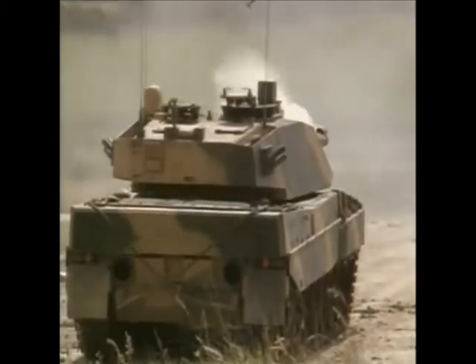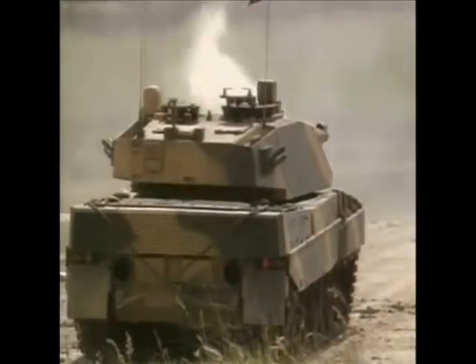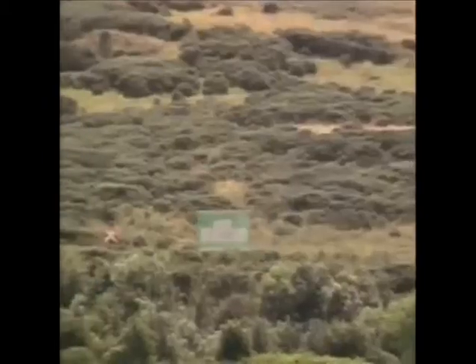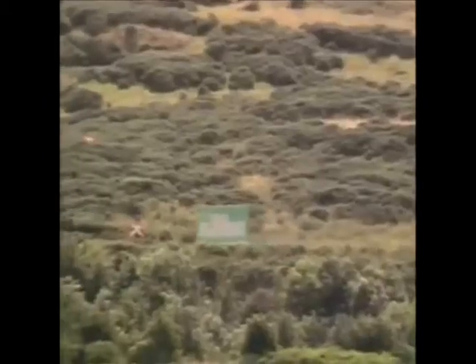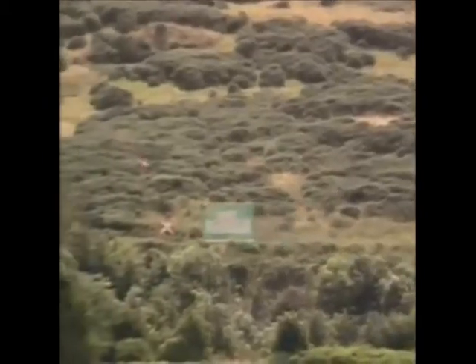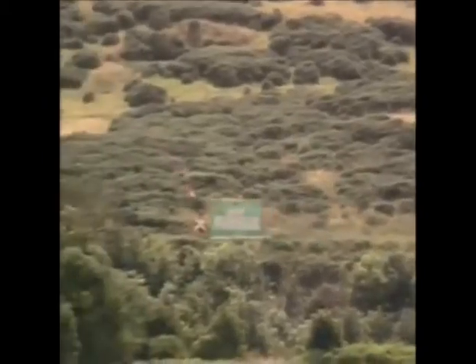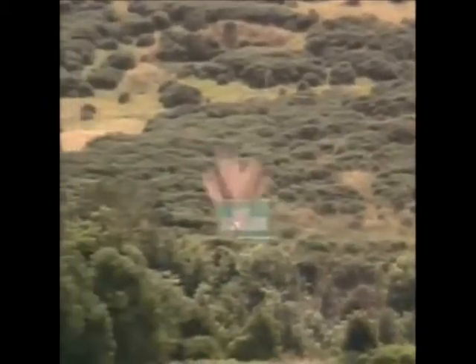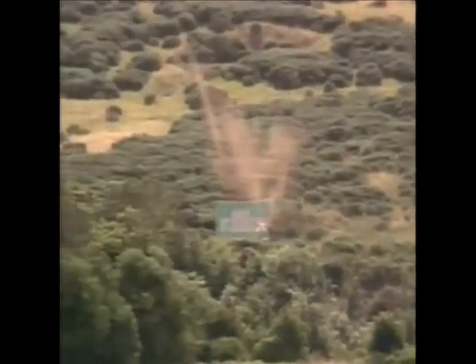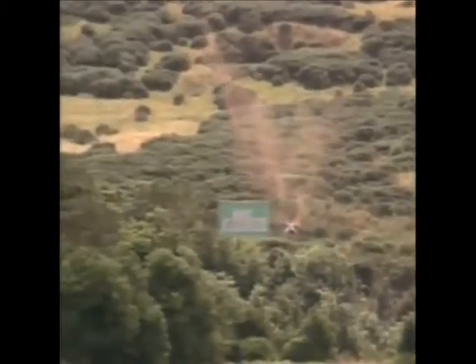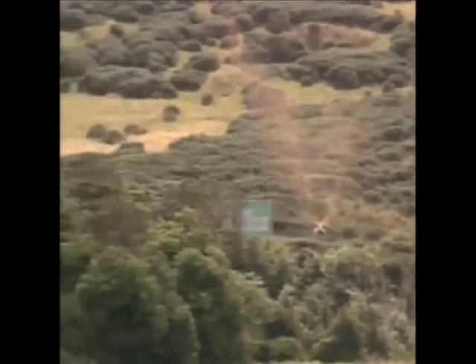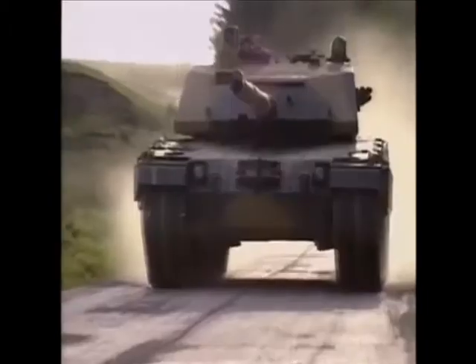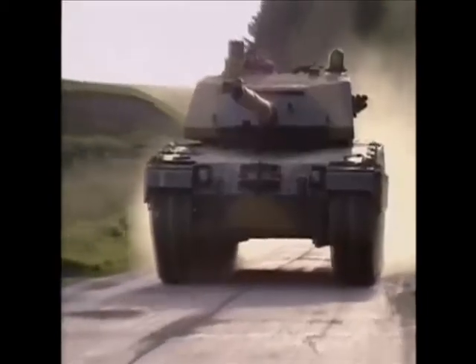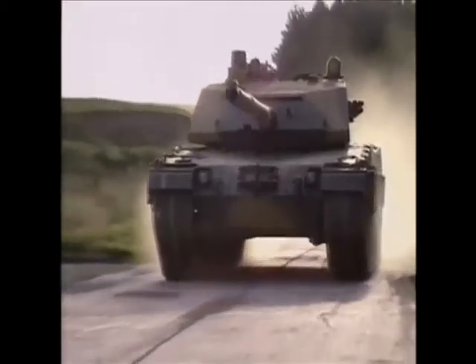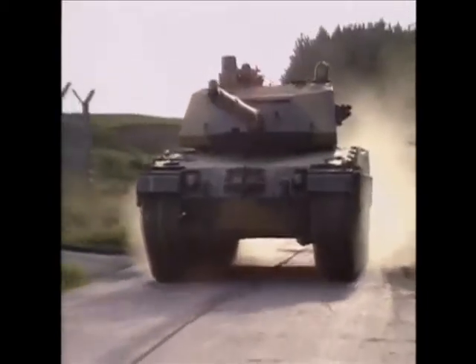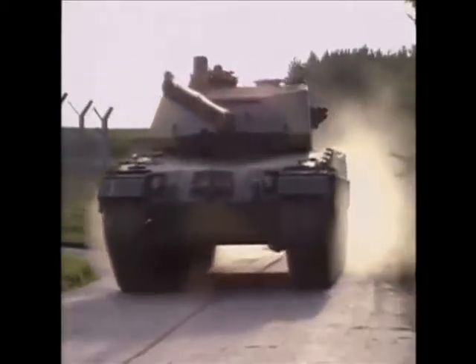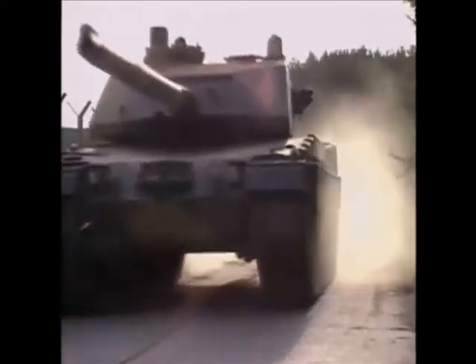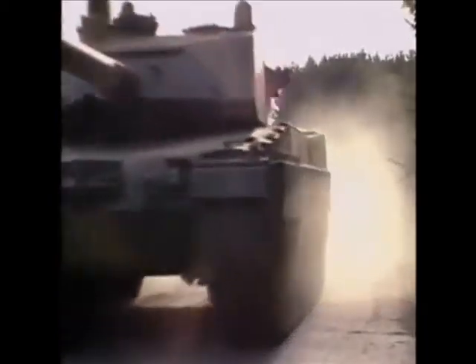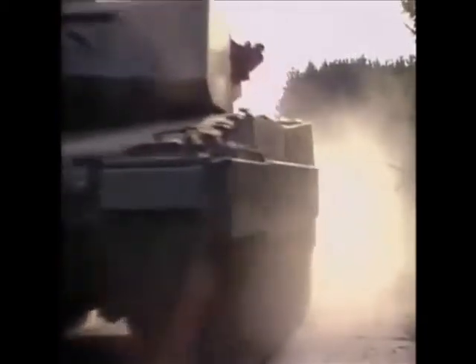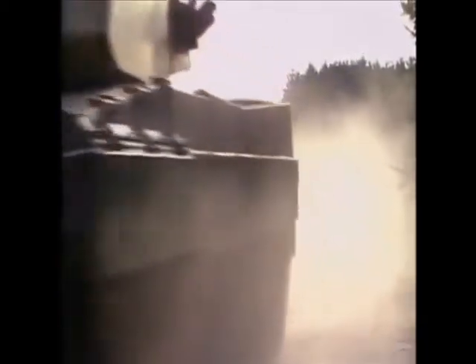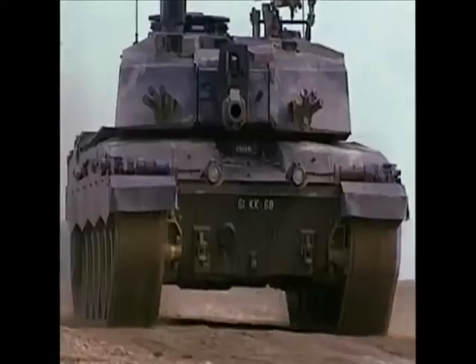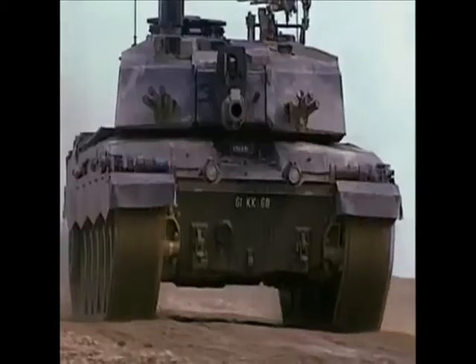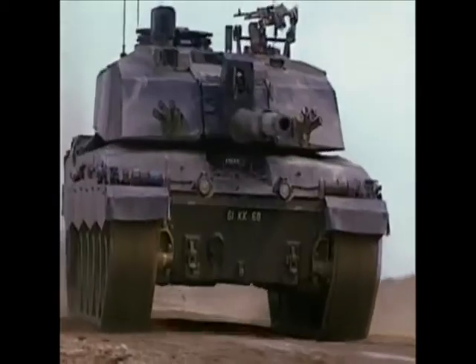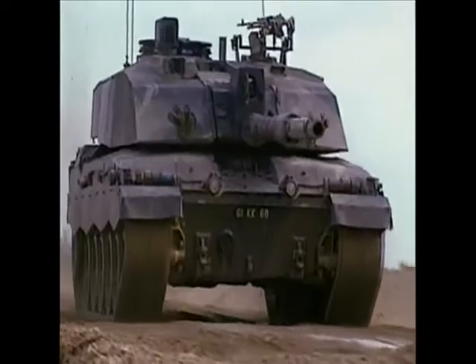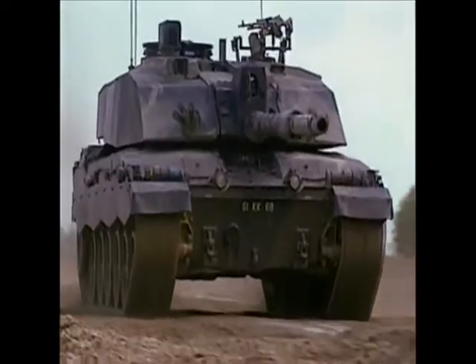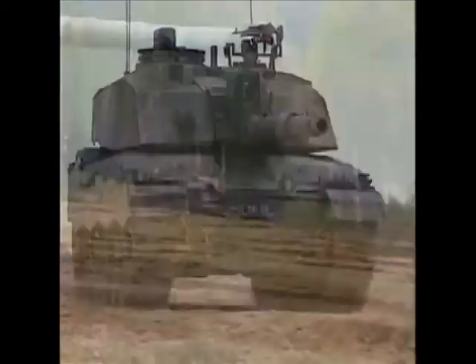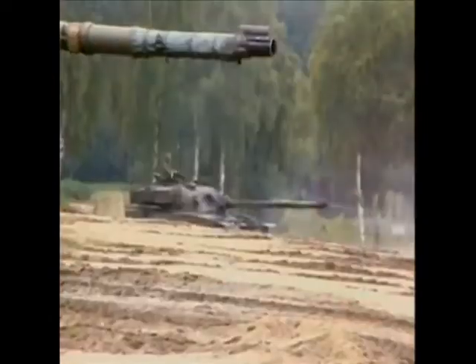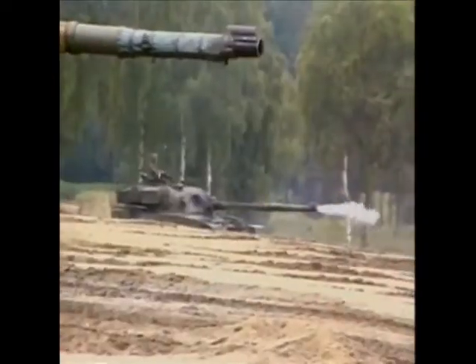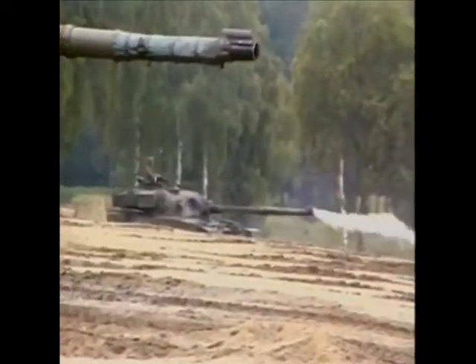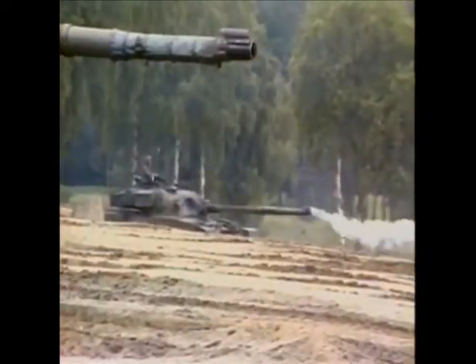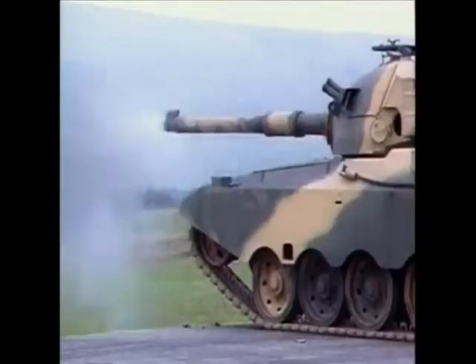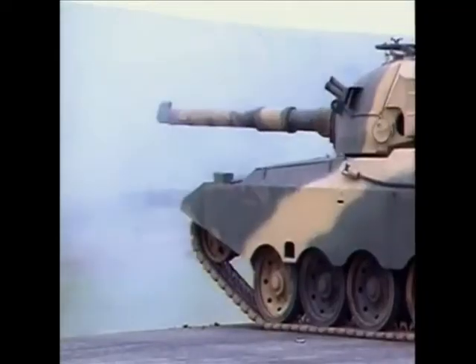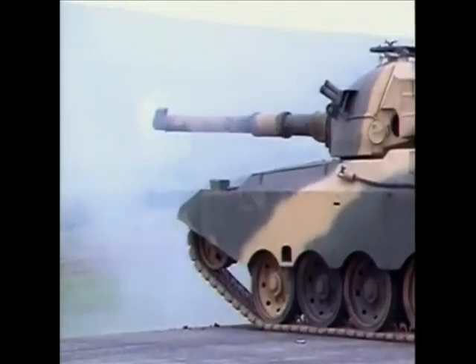Britain's strong traditions in tank design have led to critical technological breakthroughs, like Chobham armor and the formidable Challenger 2 — one of only a handful of modern tanks that can truly dominate a battlefield.